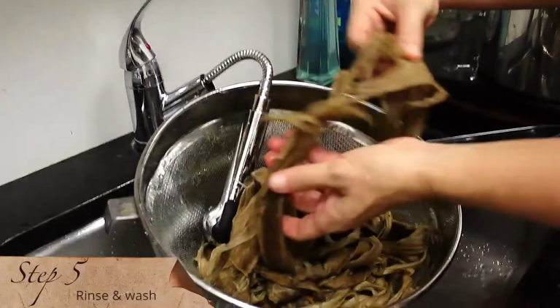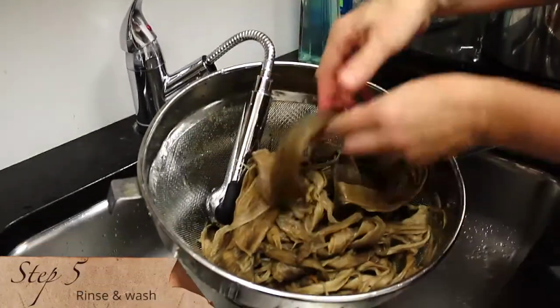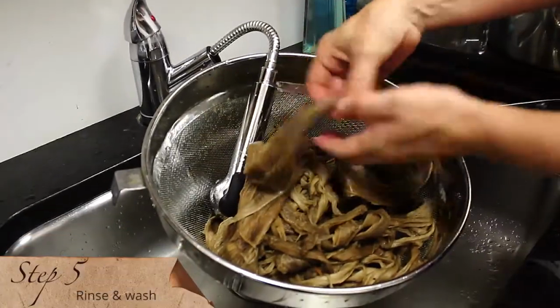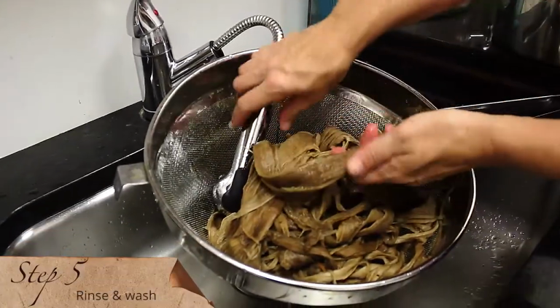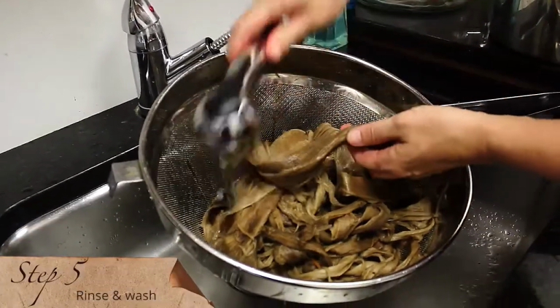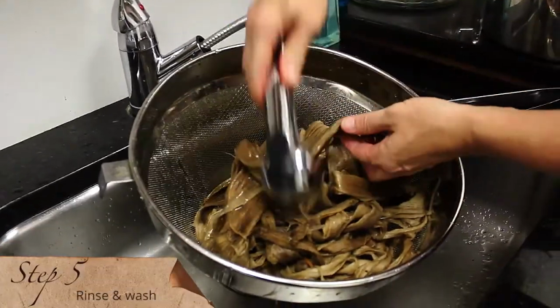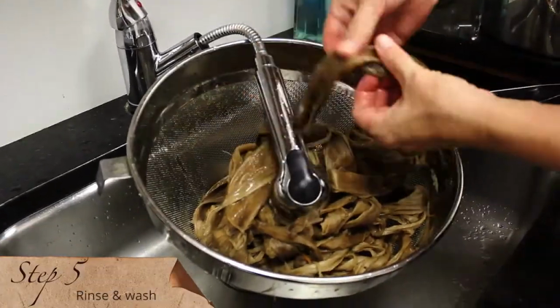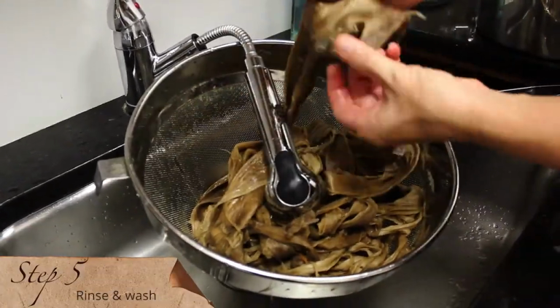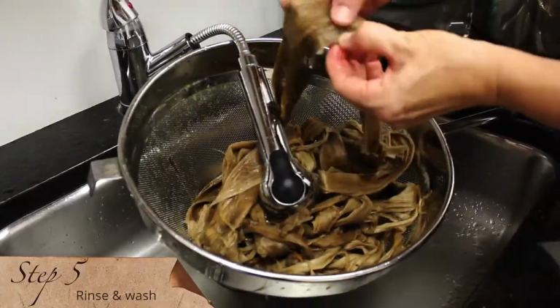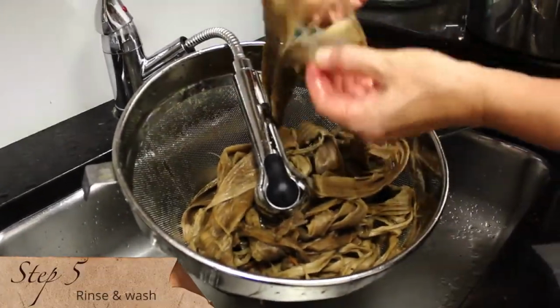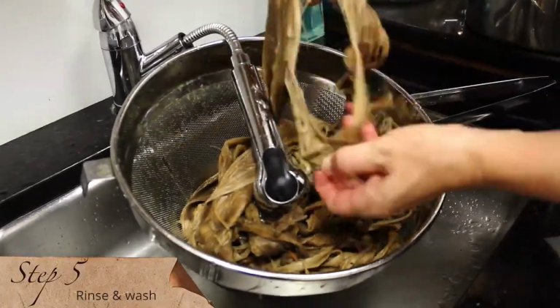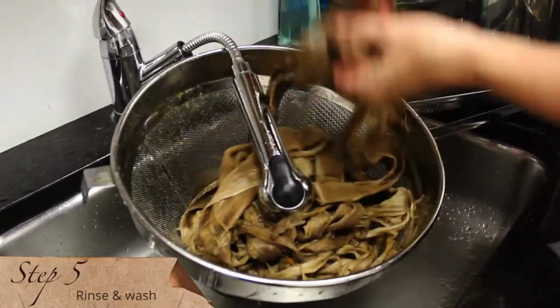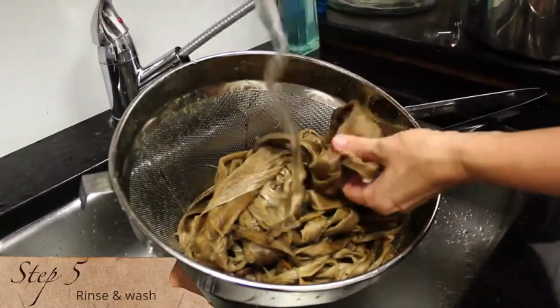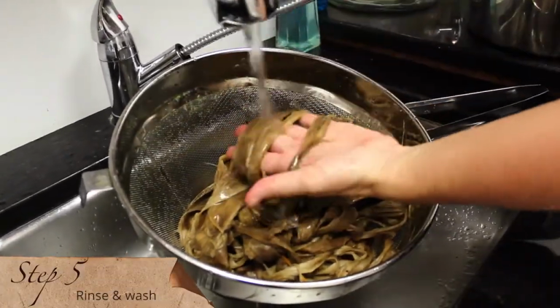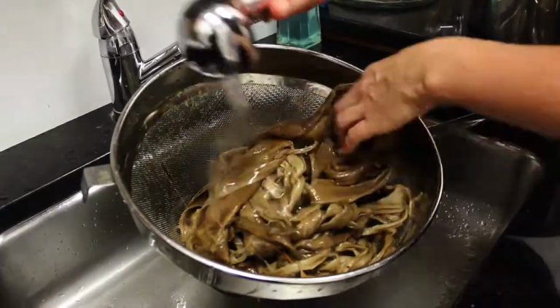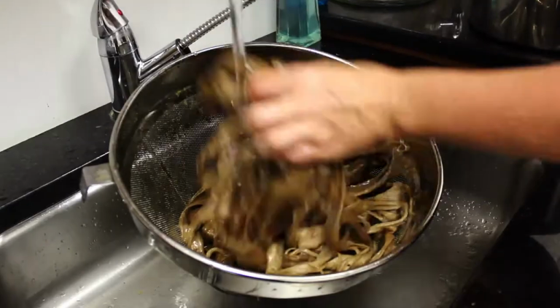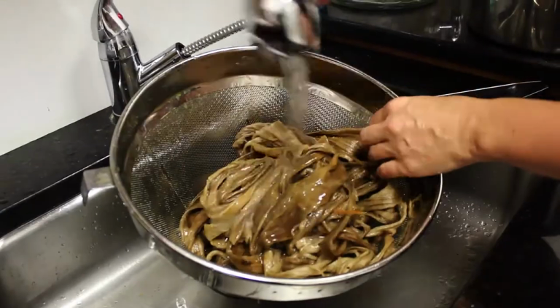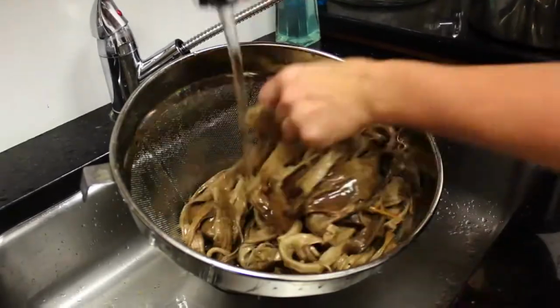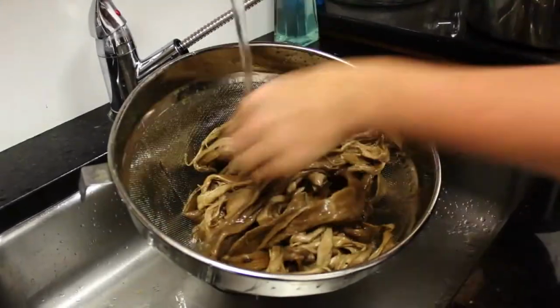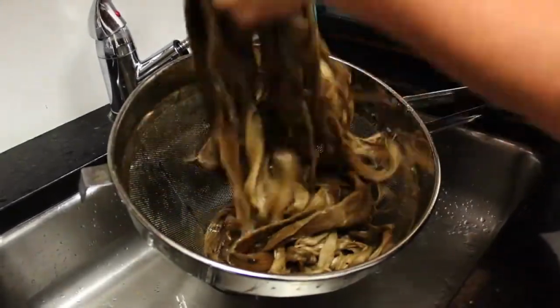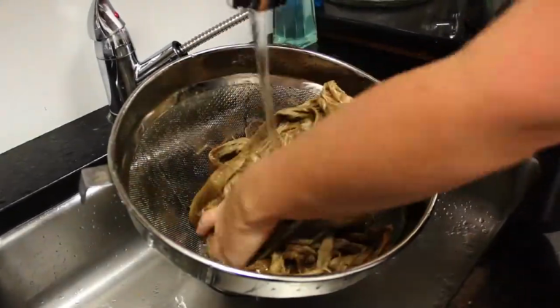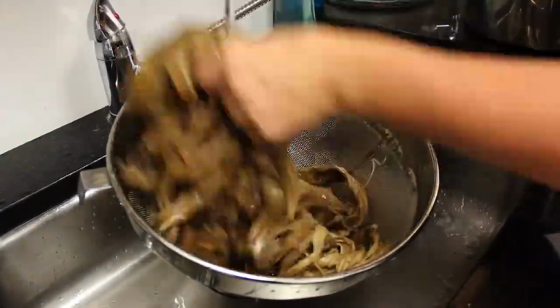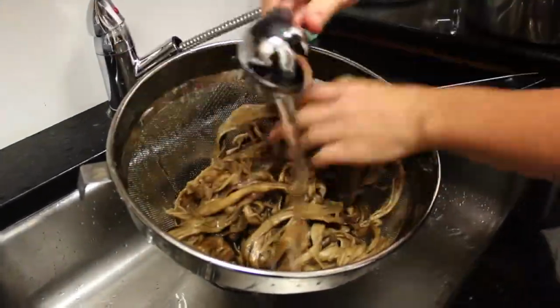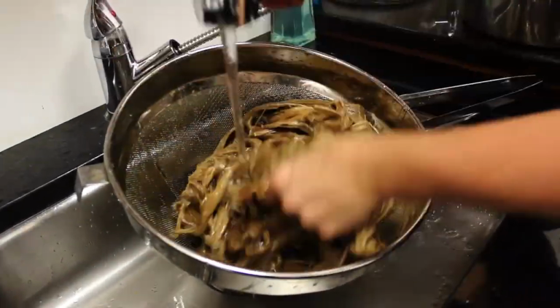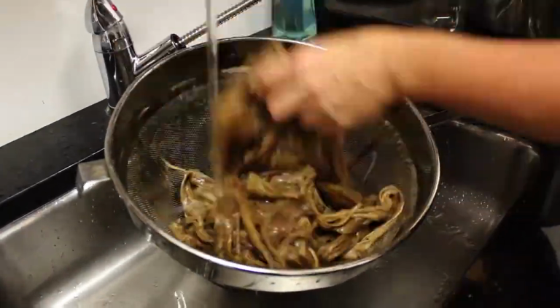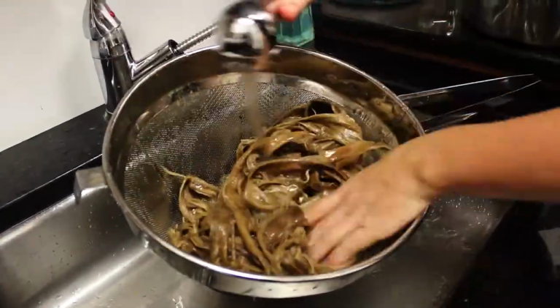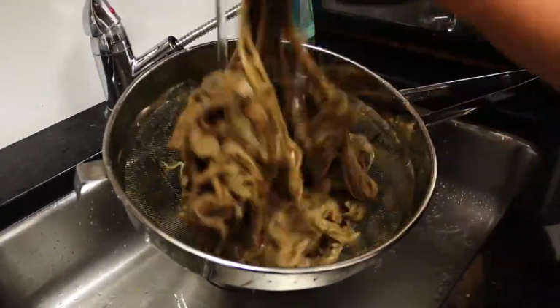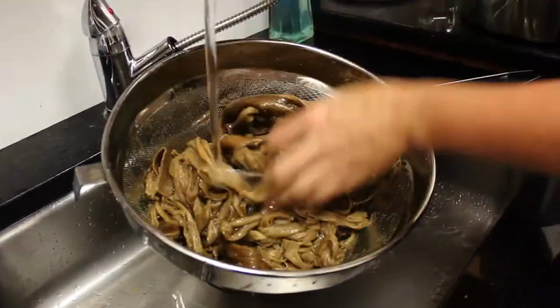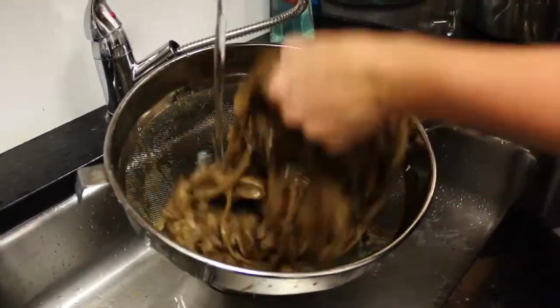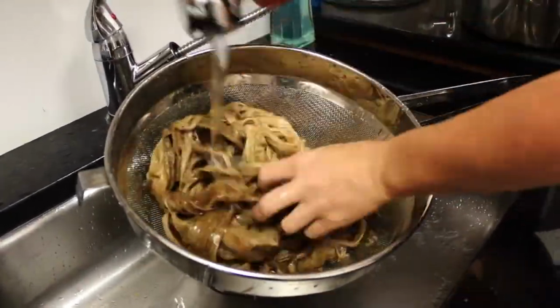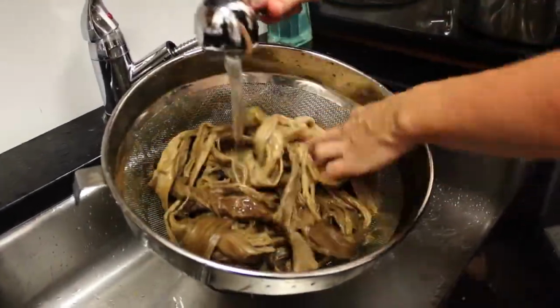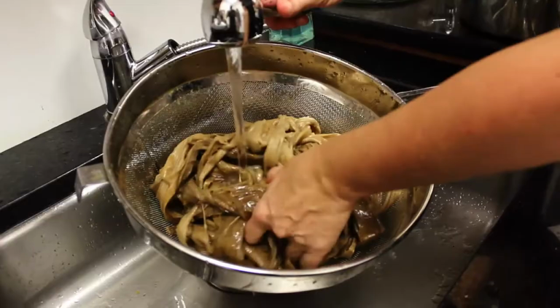Step five. We rinse and wash the fiber again, much like you might rinse your pasta after it's been cooked. We know it's ready when the water runs clean.